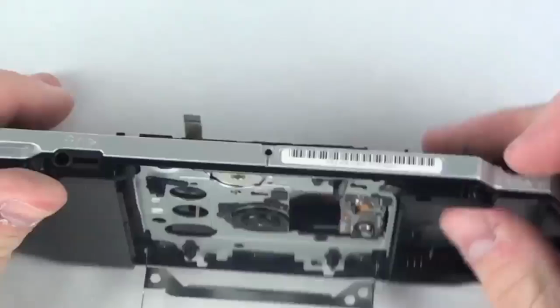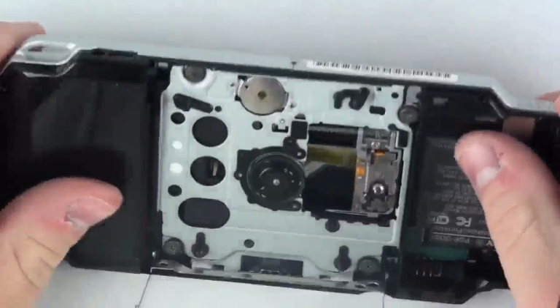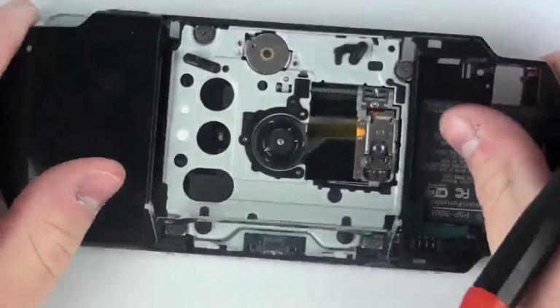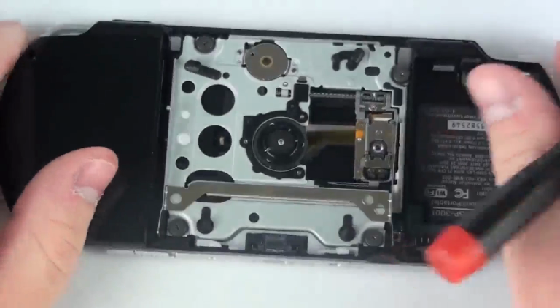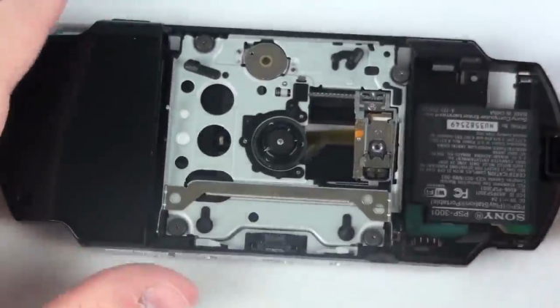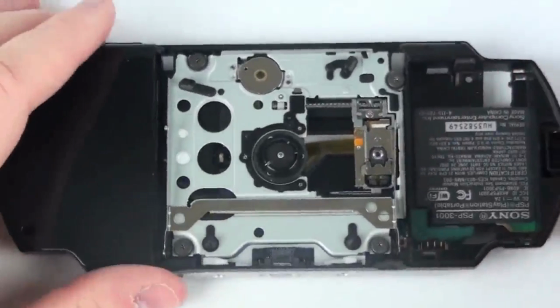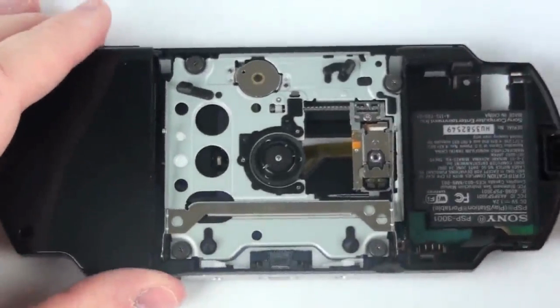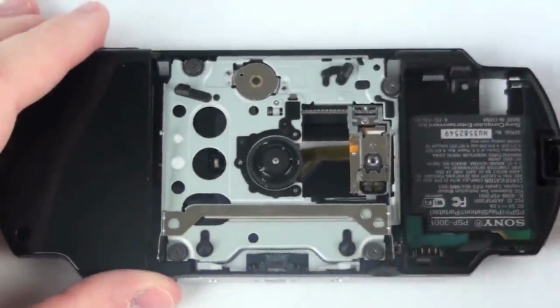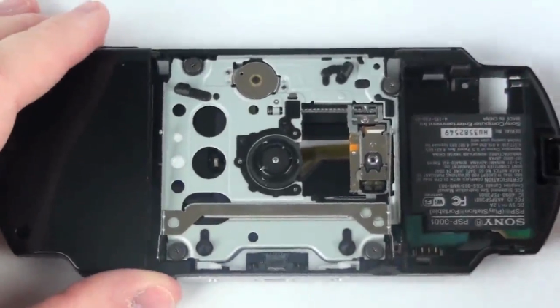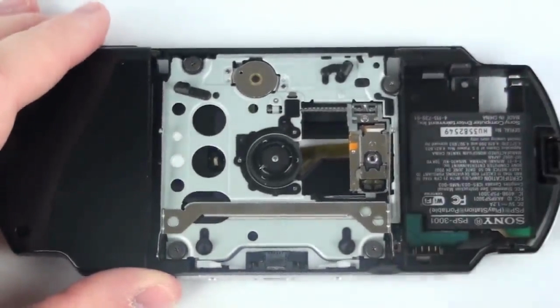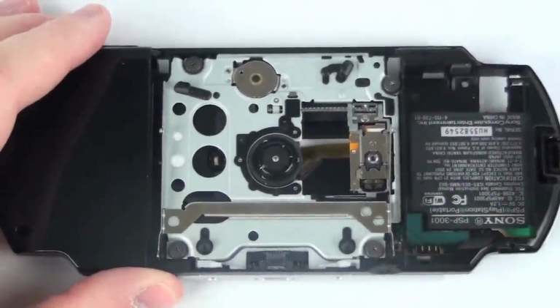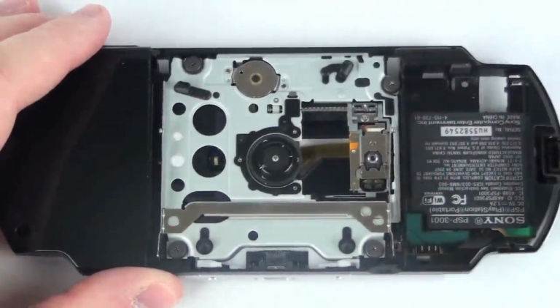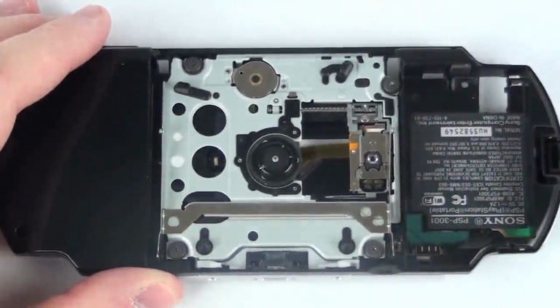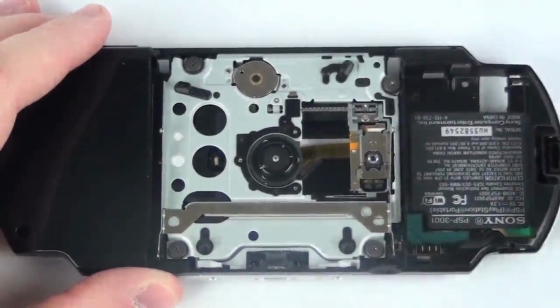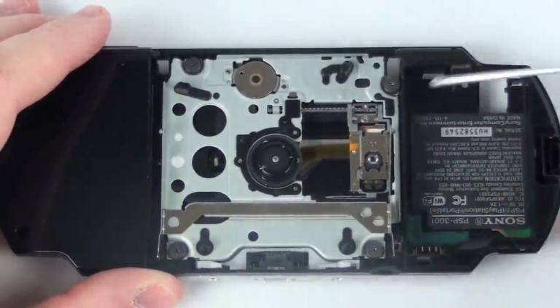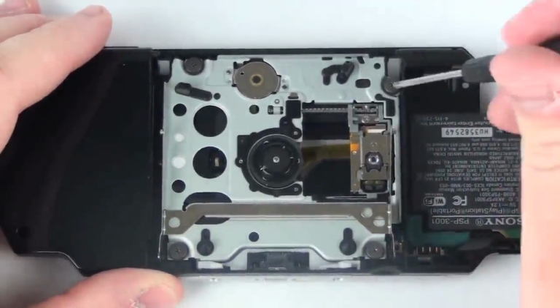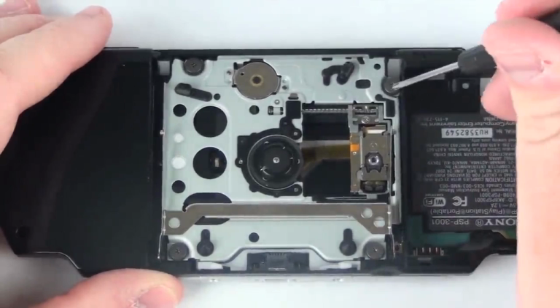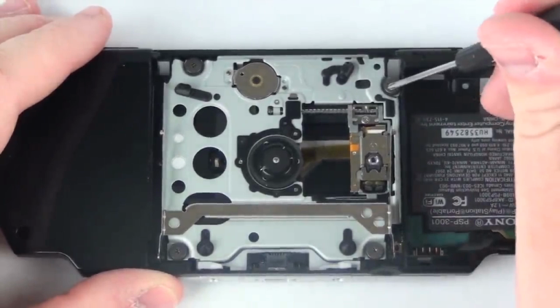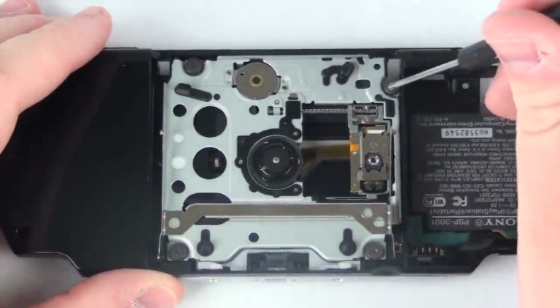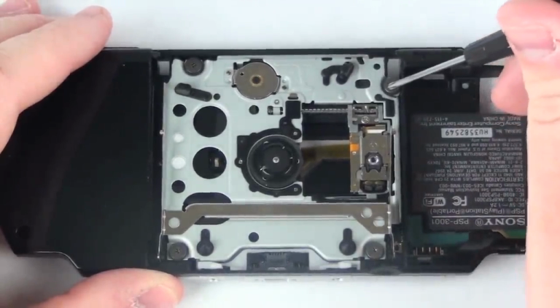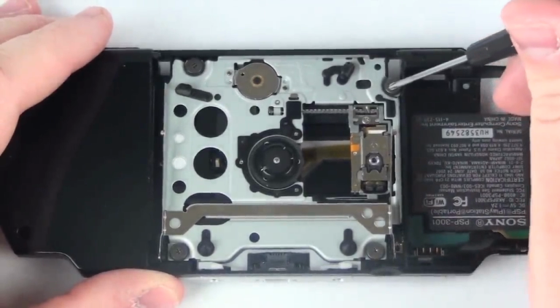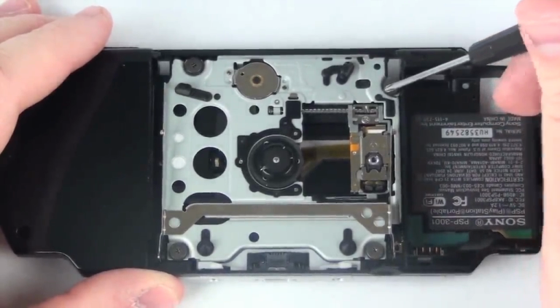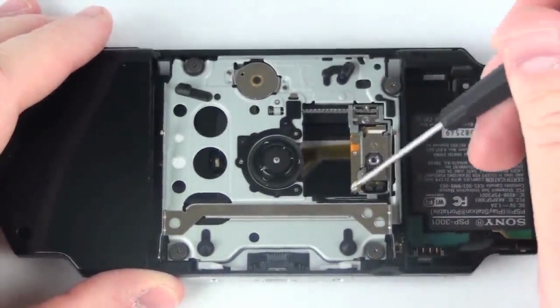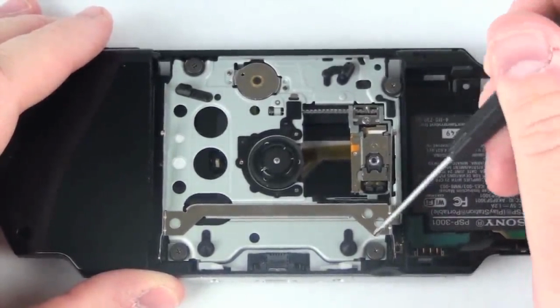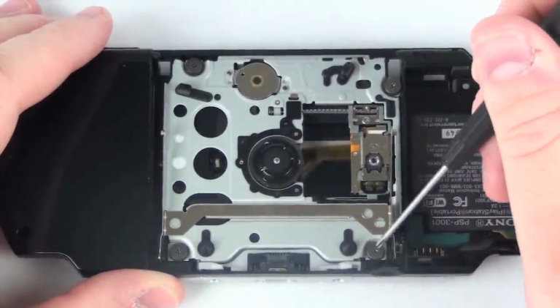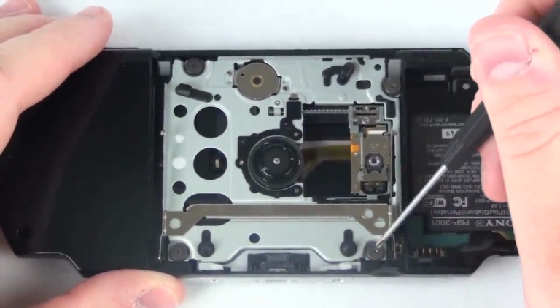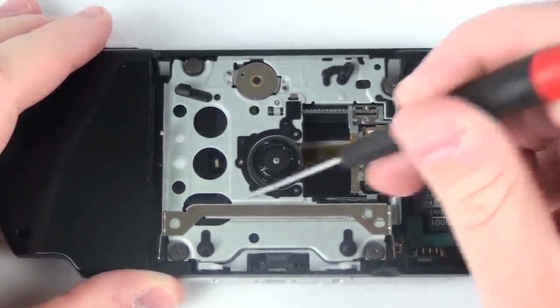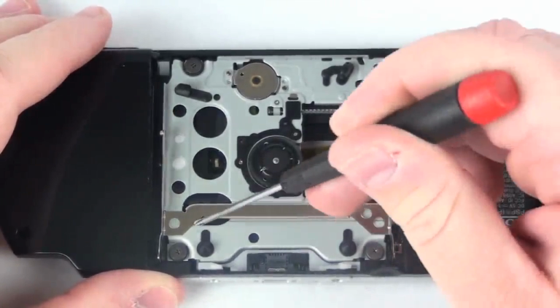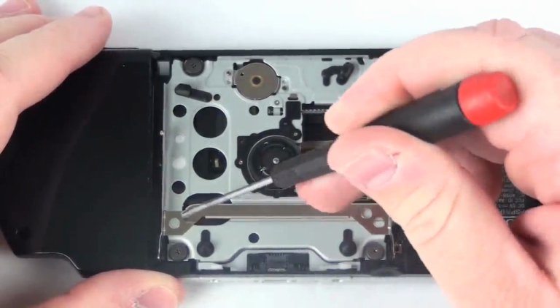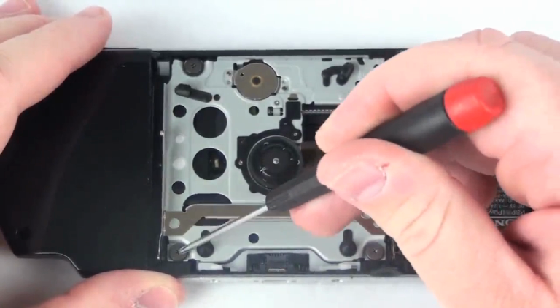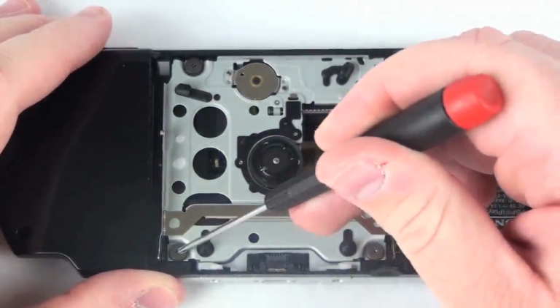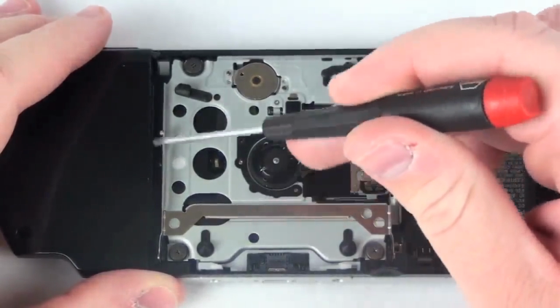Now flip the unit over and remove the four Phillips head screws from the UMD drive. Once this is complete, the drive should lift free.